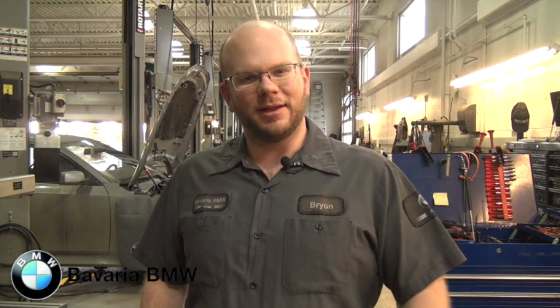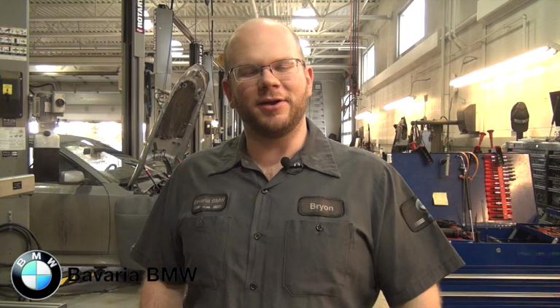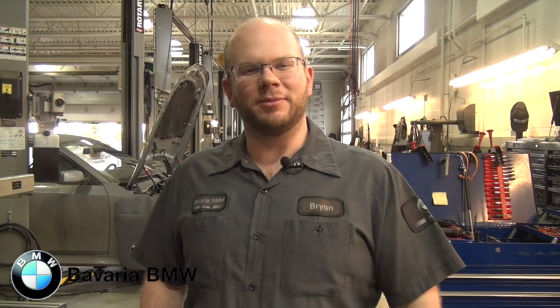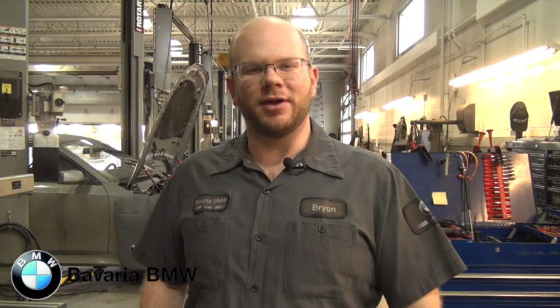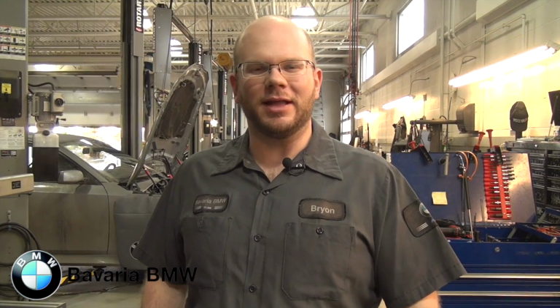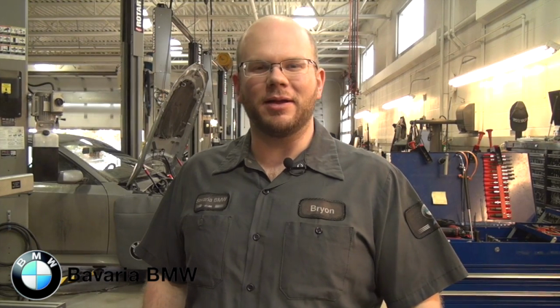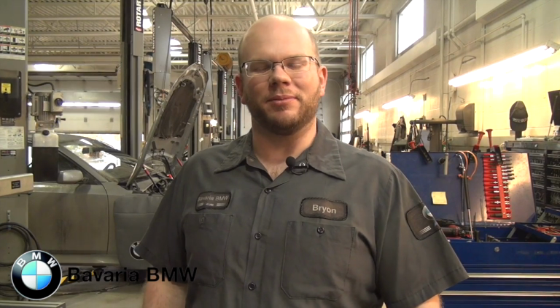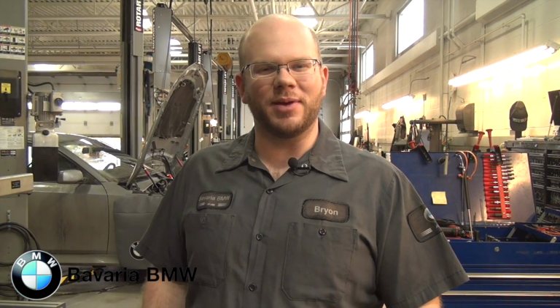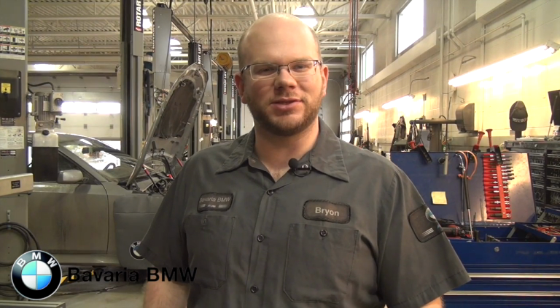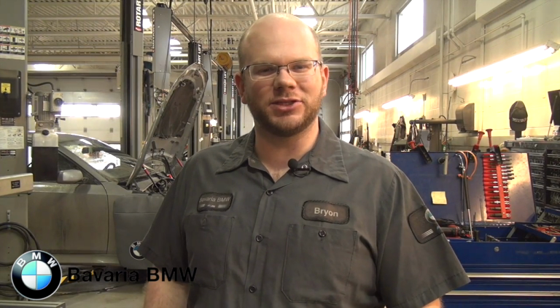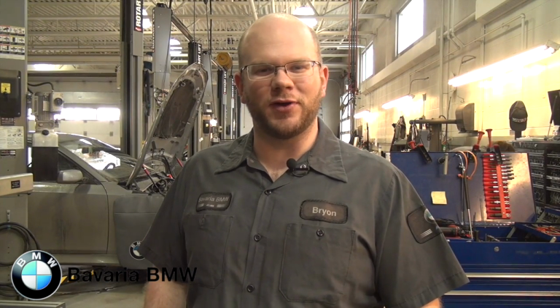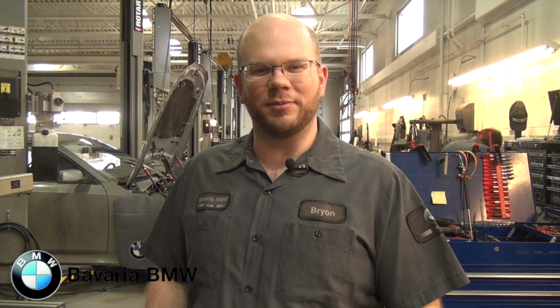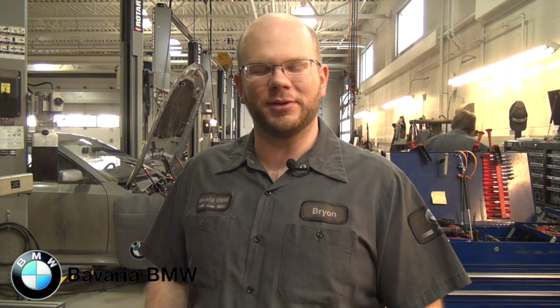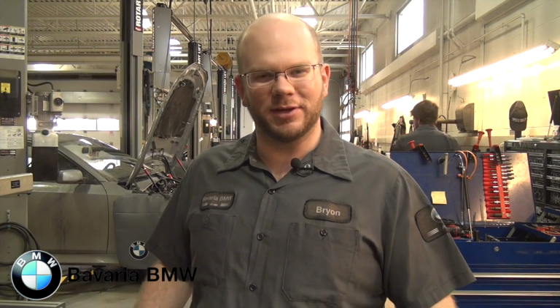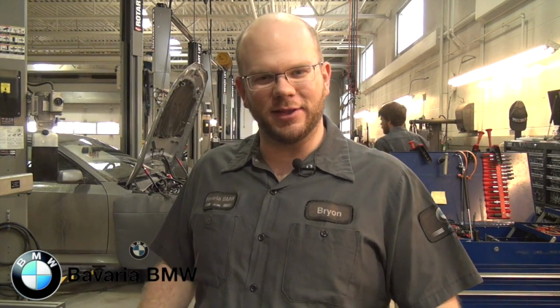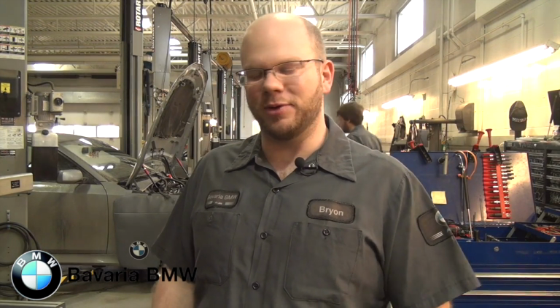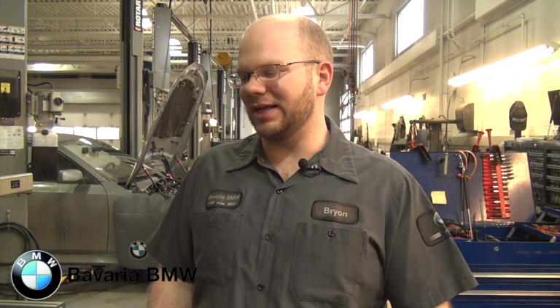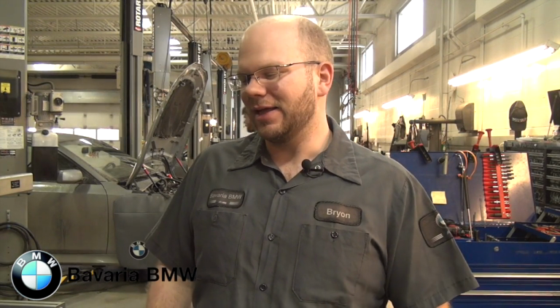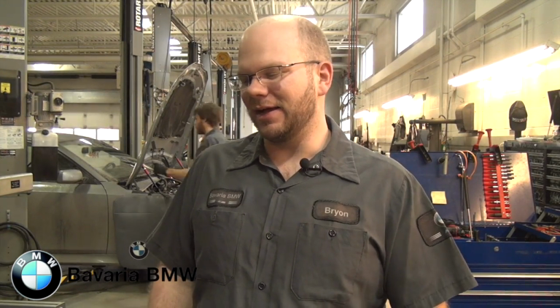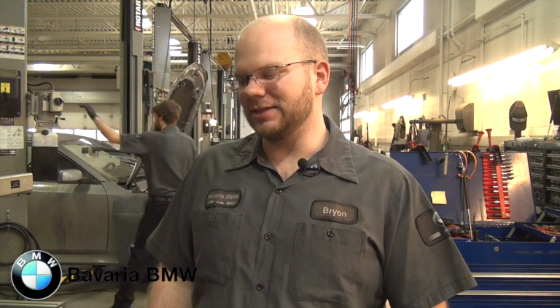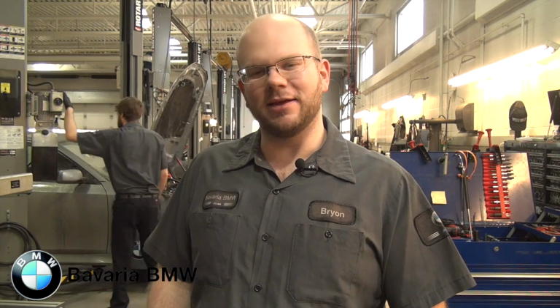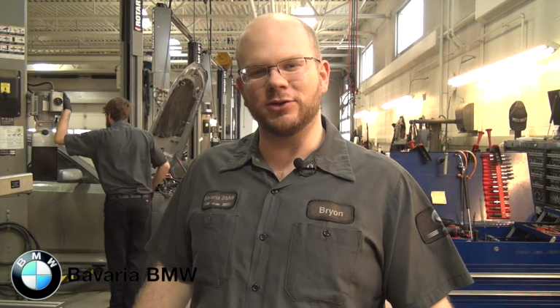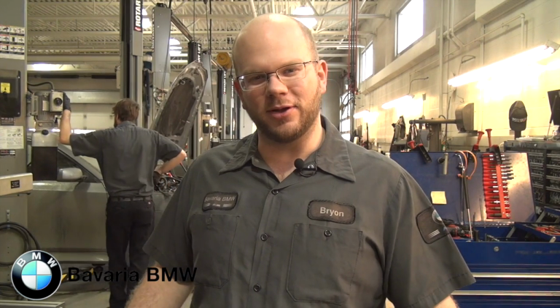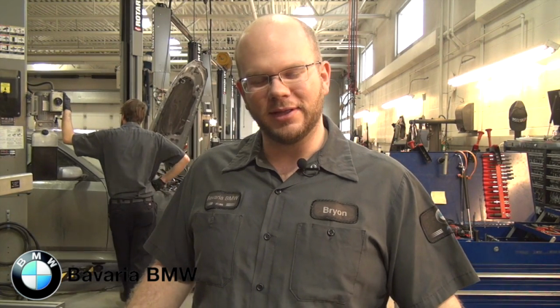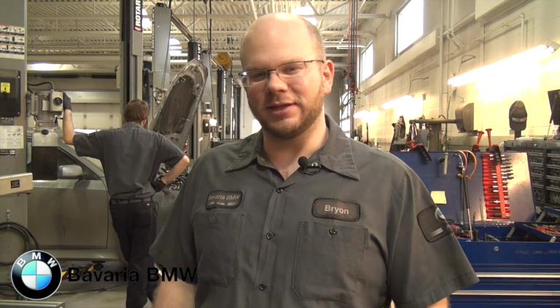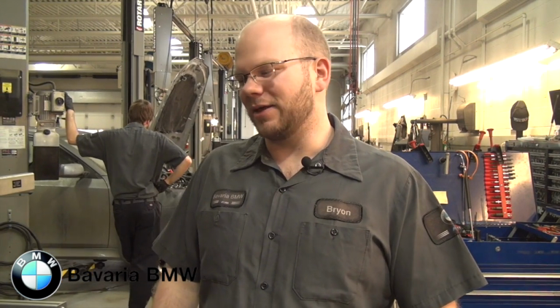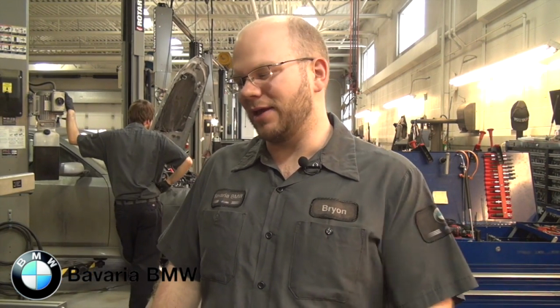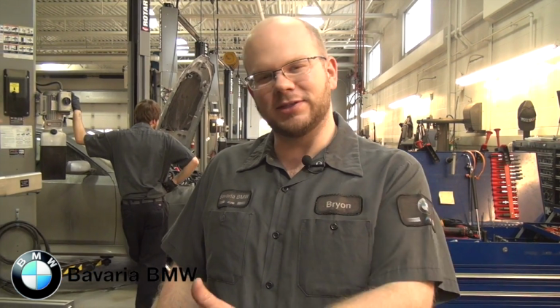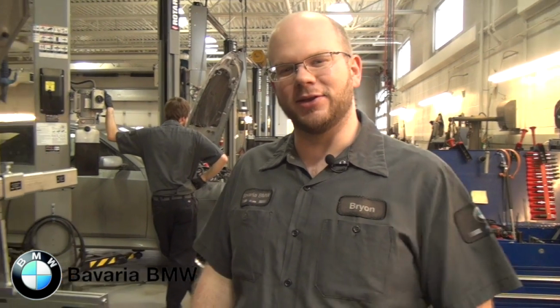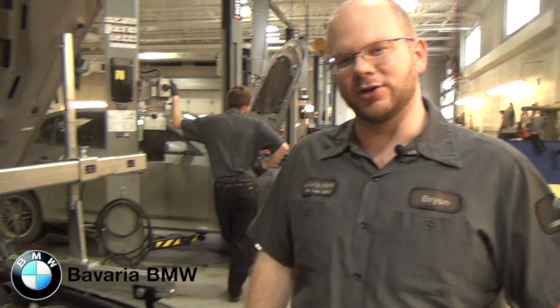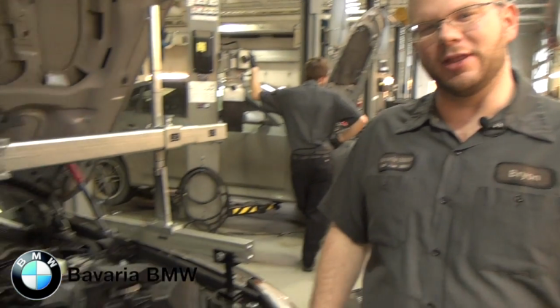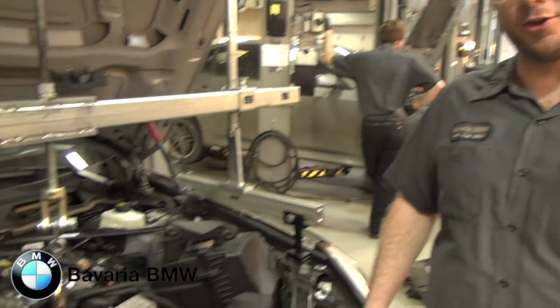Hi there, my name is Brian Ruttle. I'm a BMW Master Technician at Bavaria BMW and I'm going to talk a little bit about the Vanos recall that many of our six cylinders are currently undergoing.